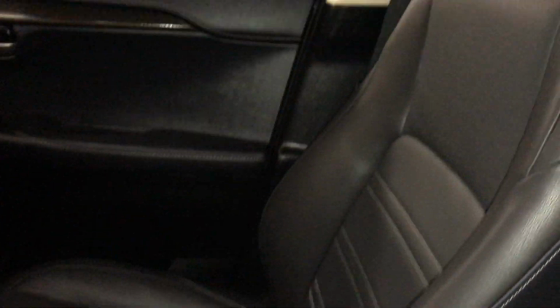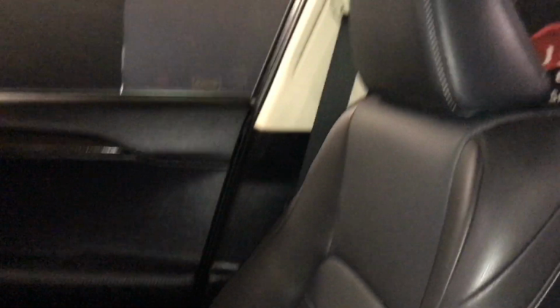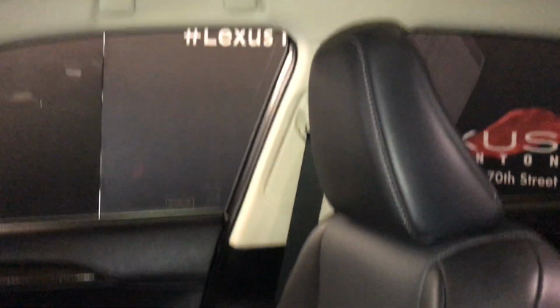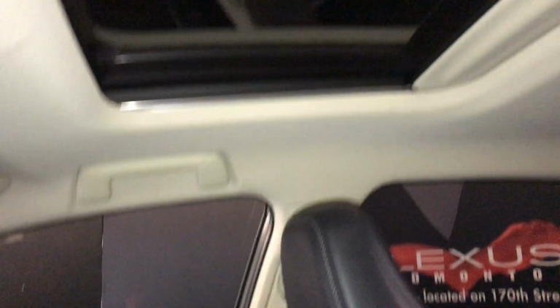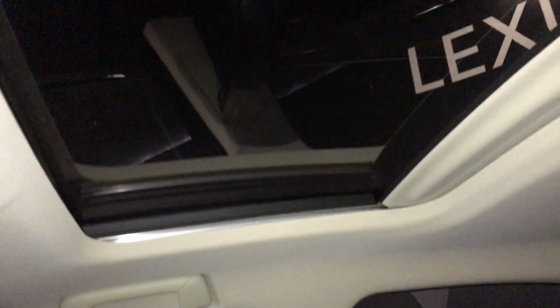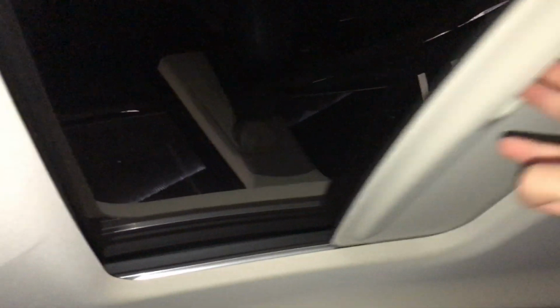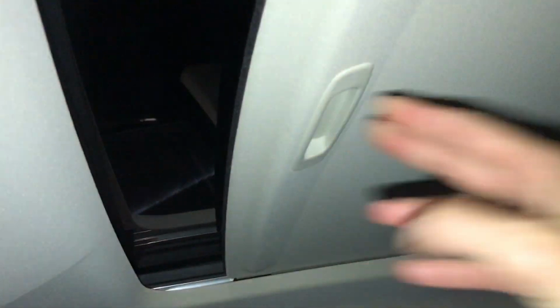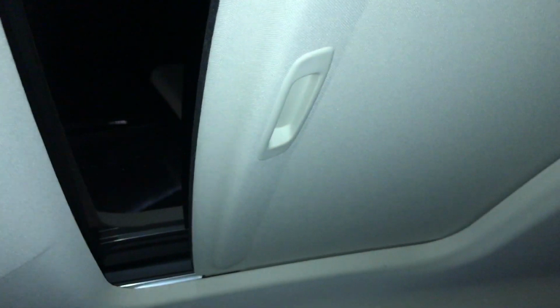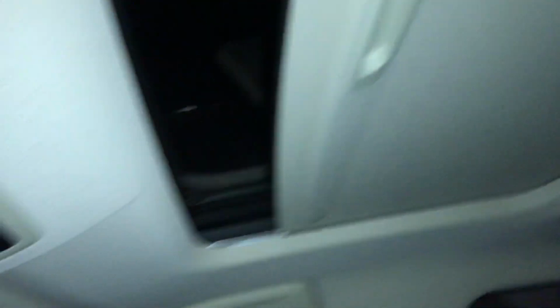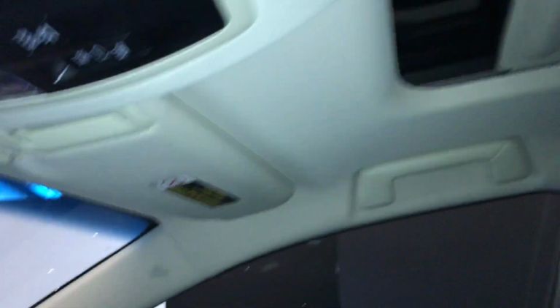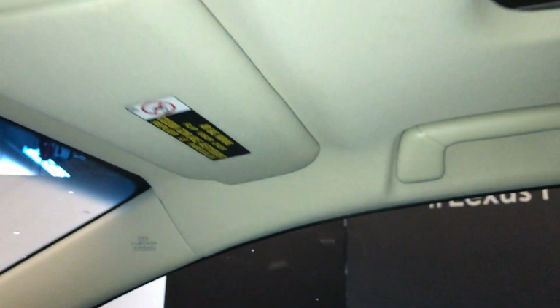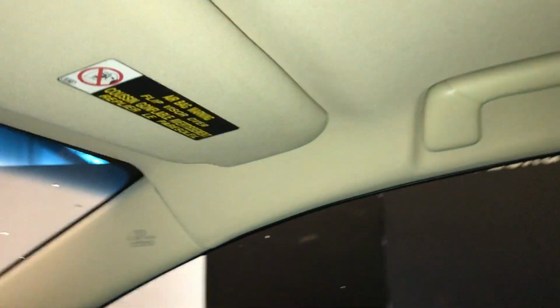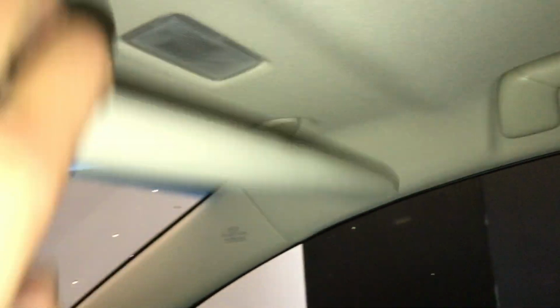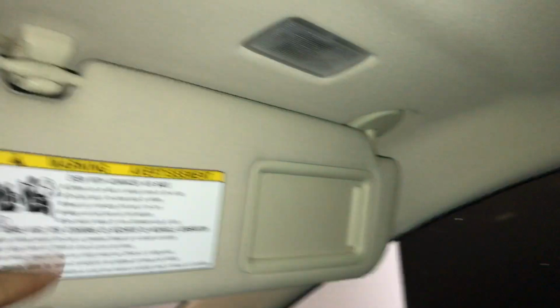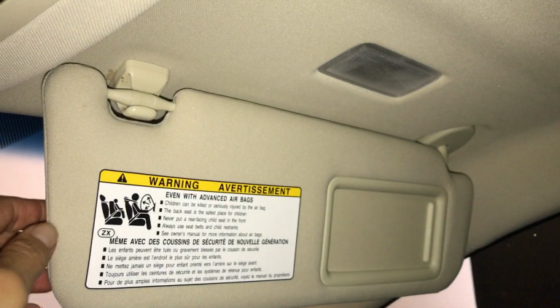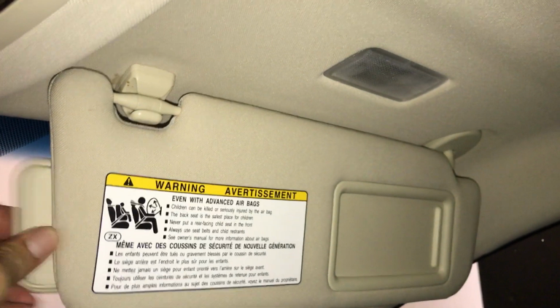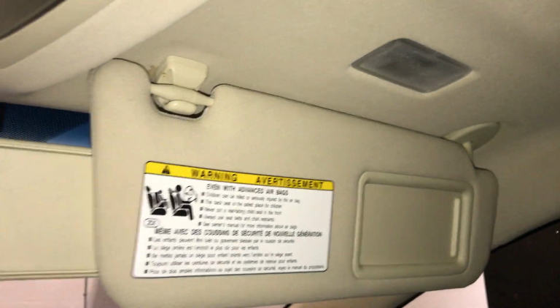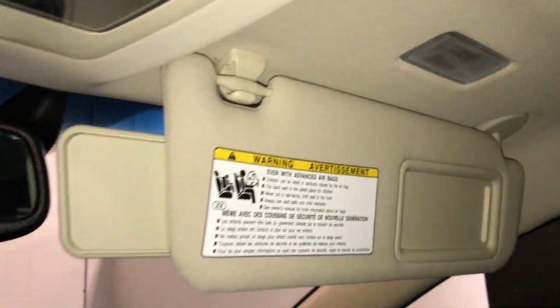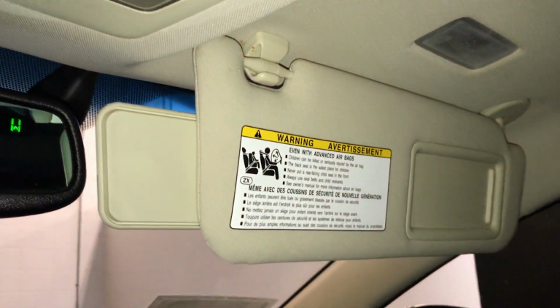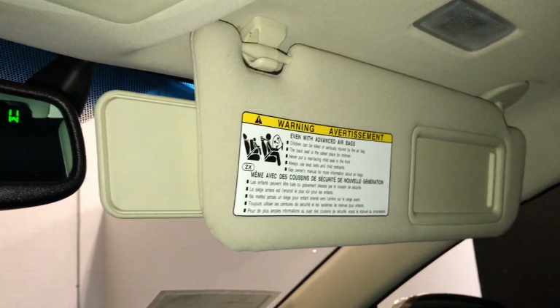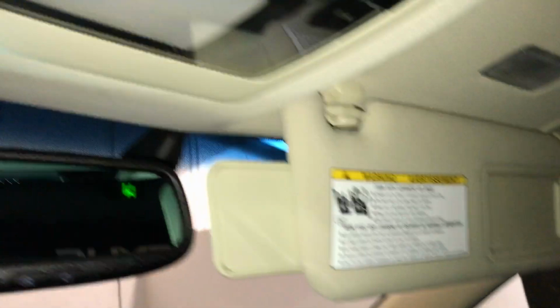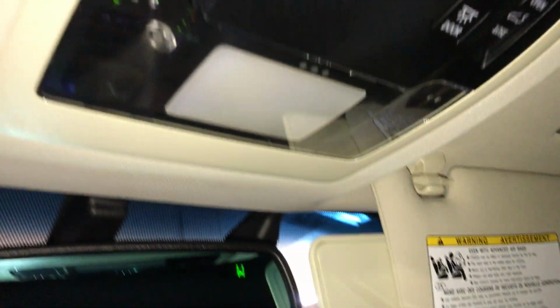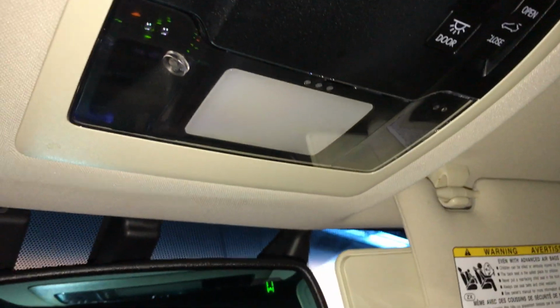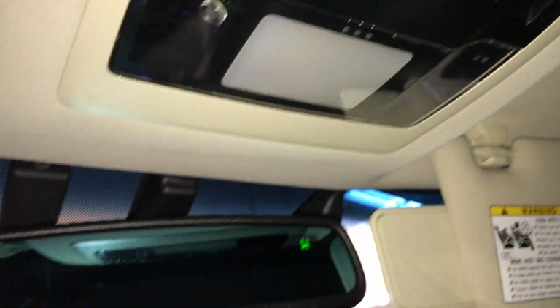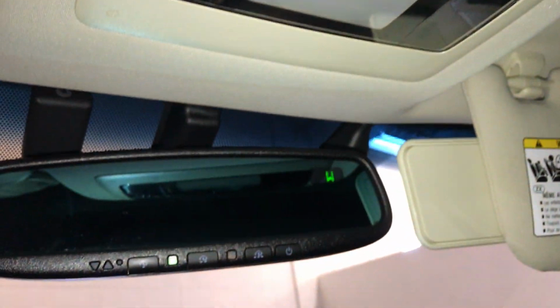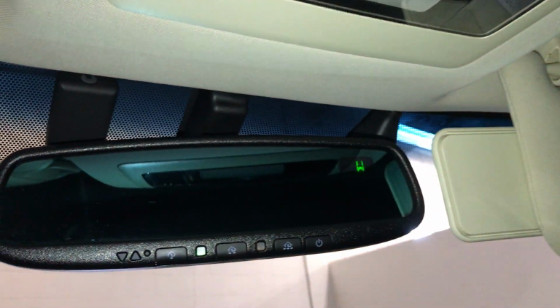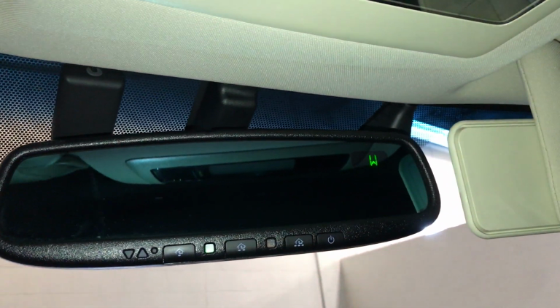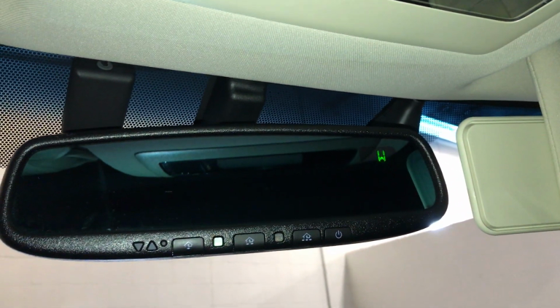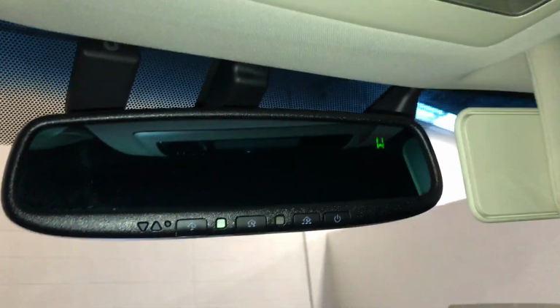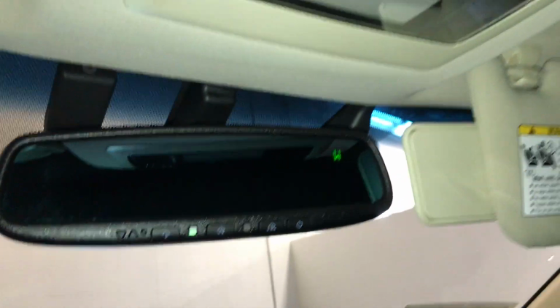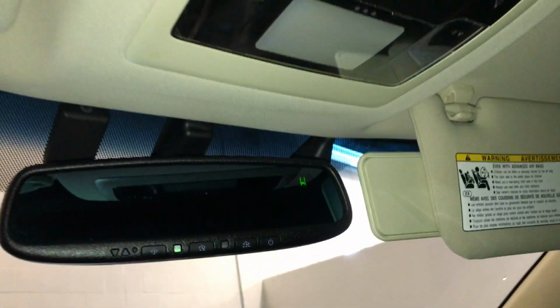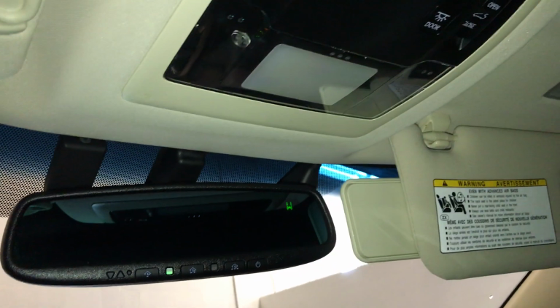Power tilt and sliding sunroof with a sunshade. Illuminated vanity mirrors on your visors with extendable visors that come out to the side.